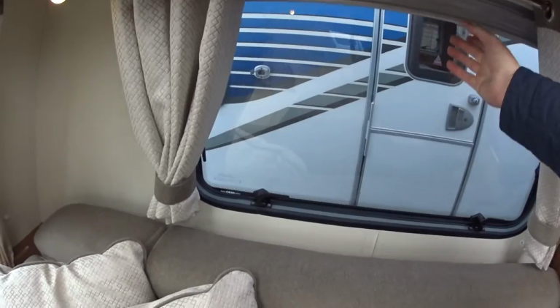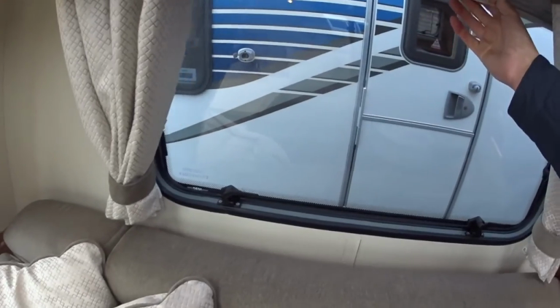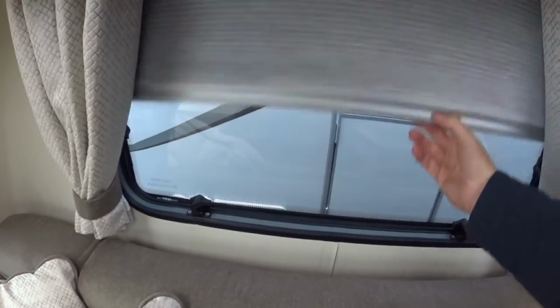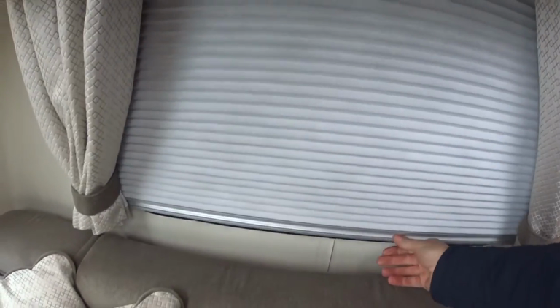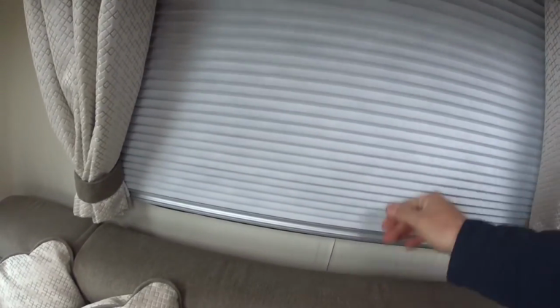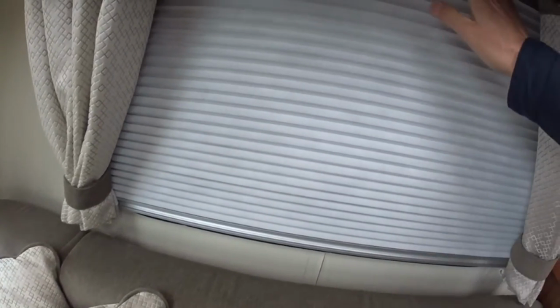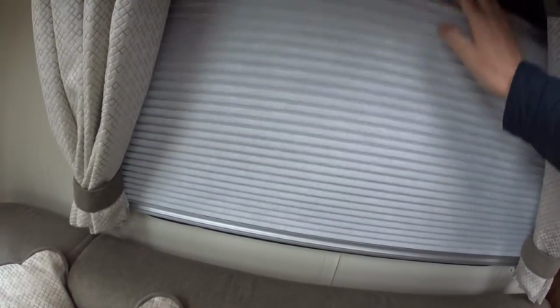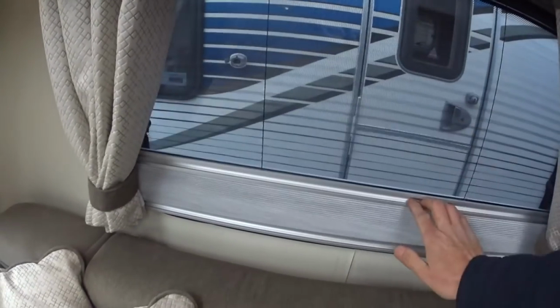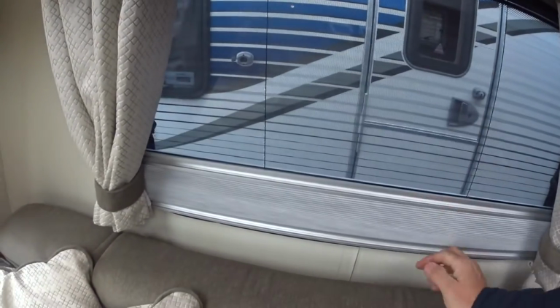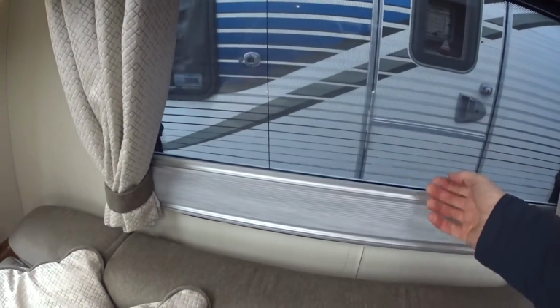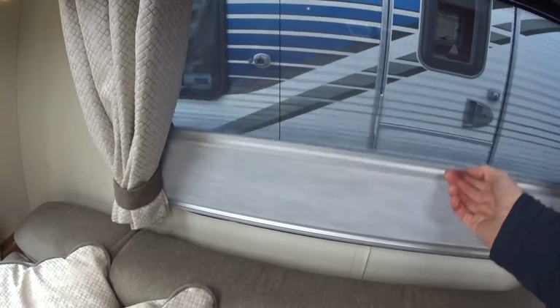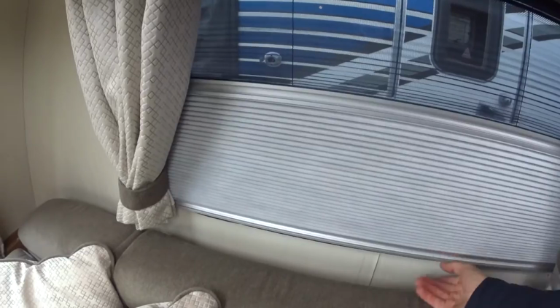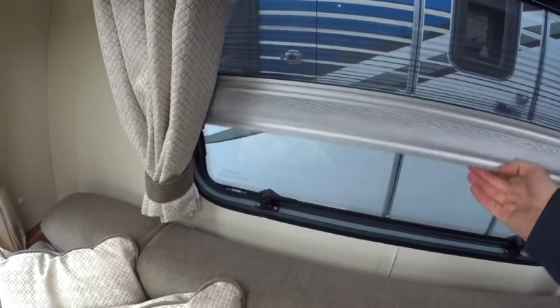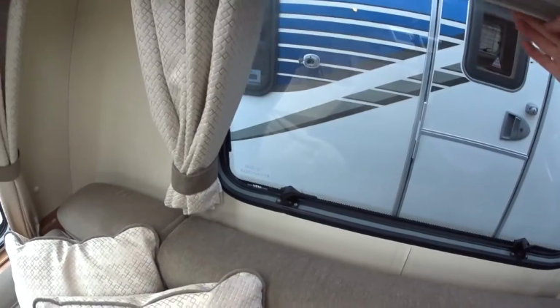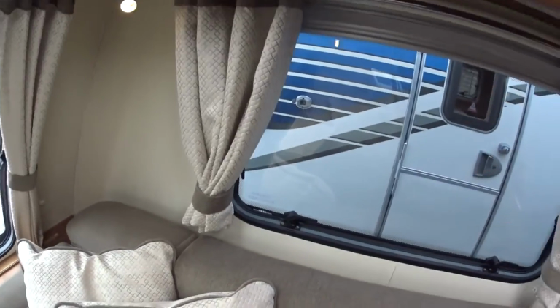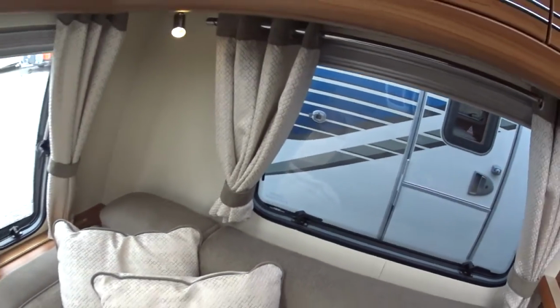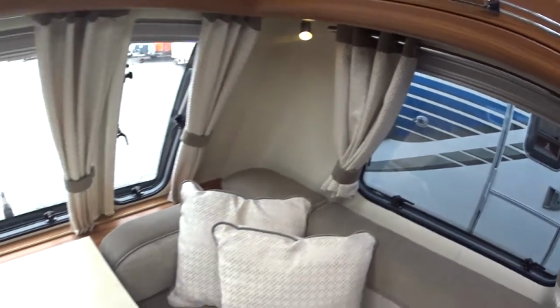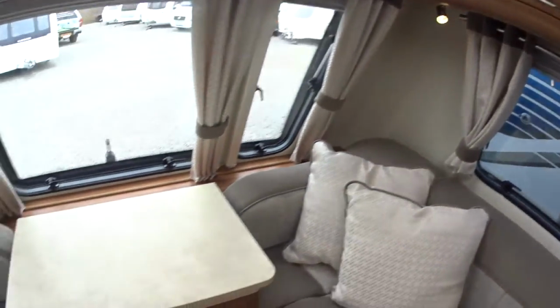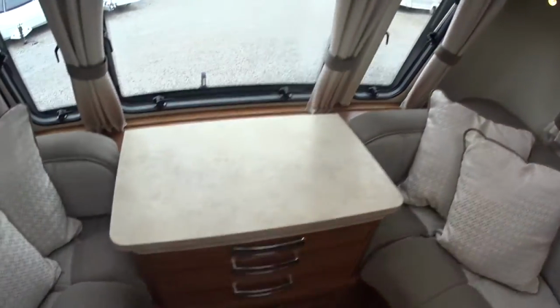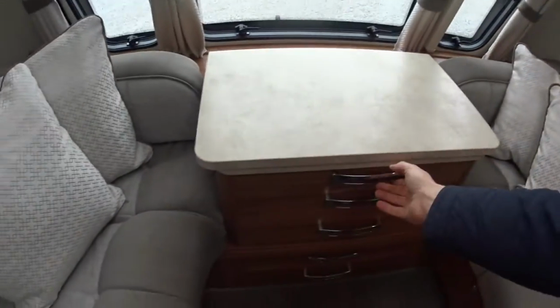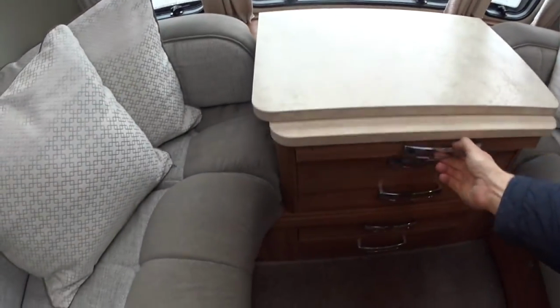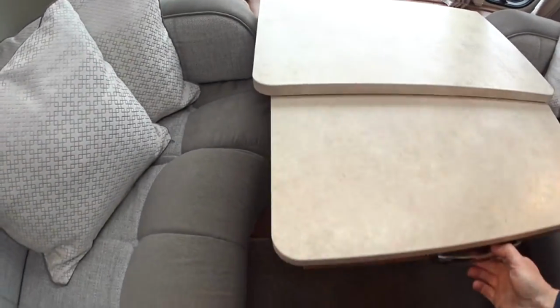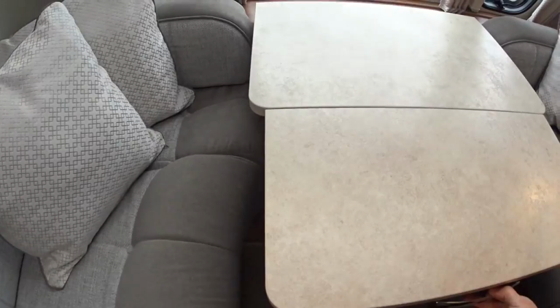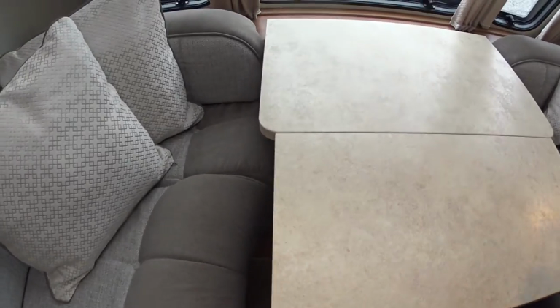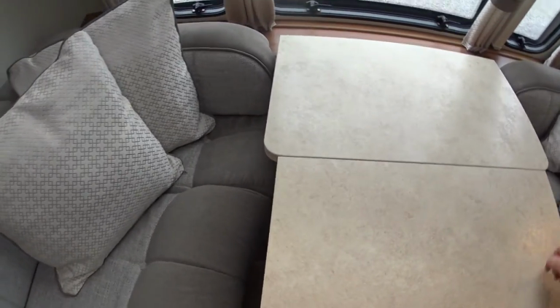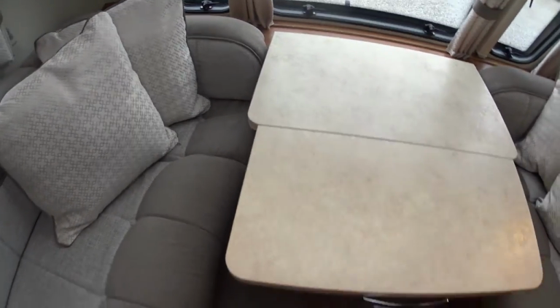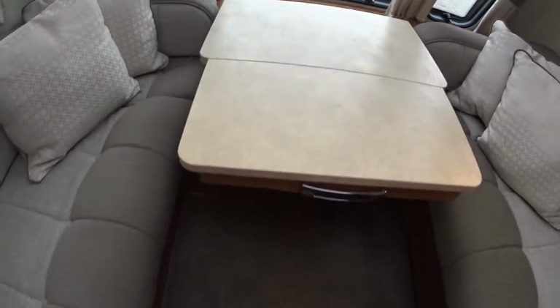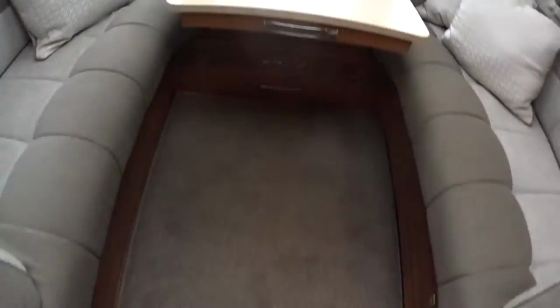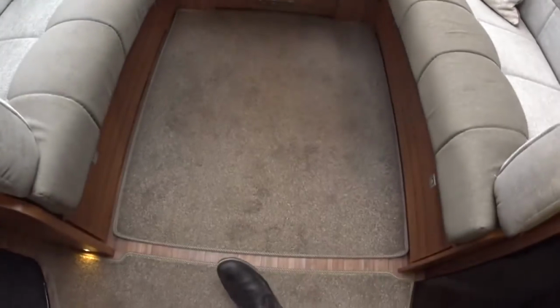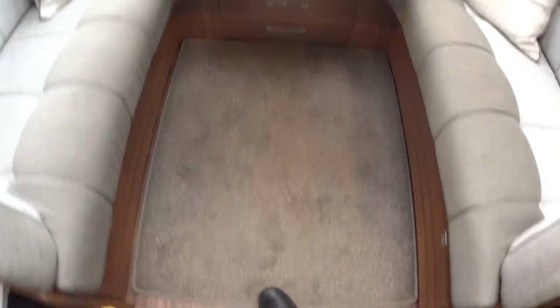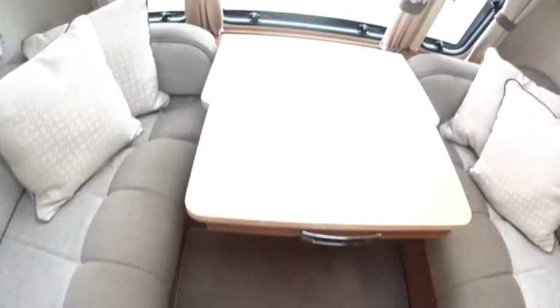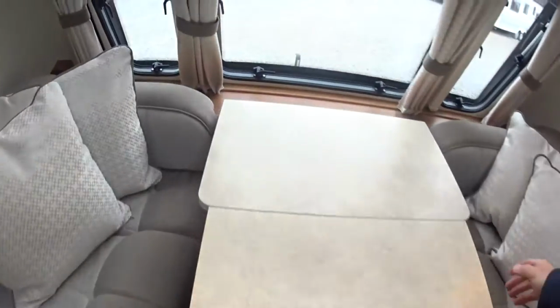There are concertina blinds with flyscreens so you can have one or the other up or down, whichever you prefer. This table comes out, and then there's another table which can be put here if you want that as well.